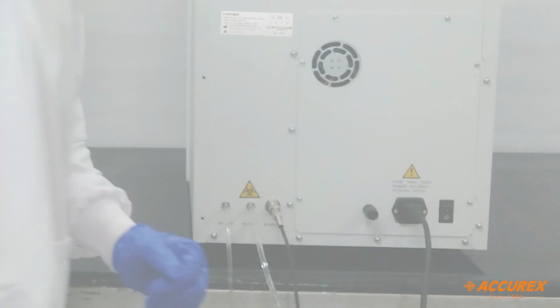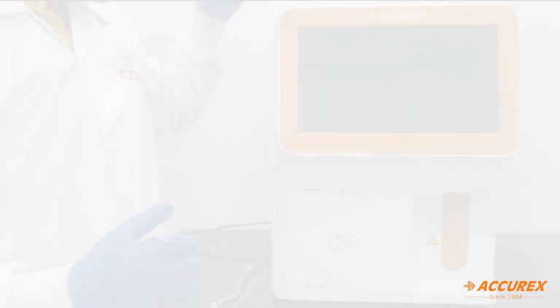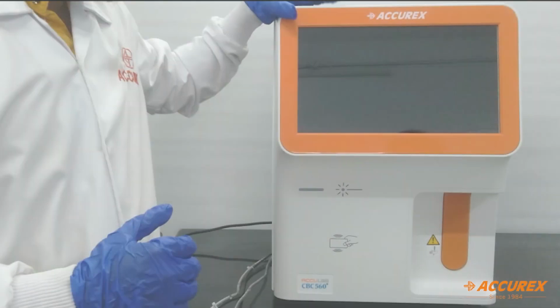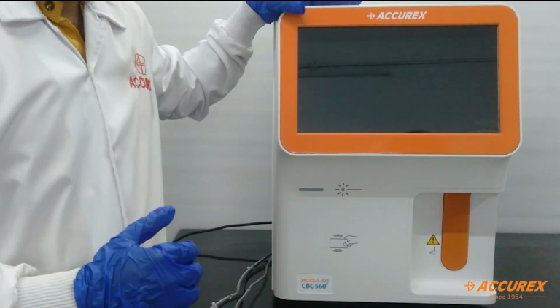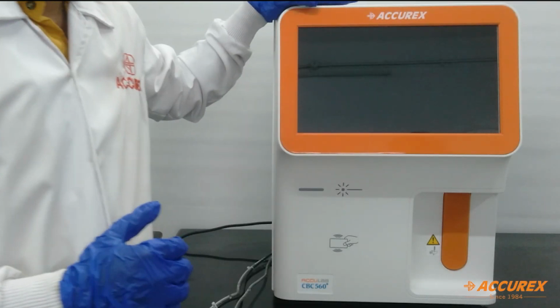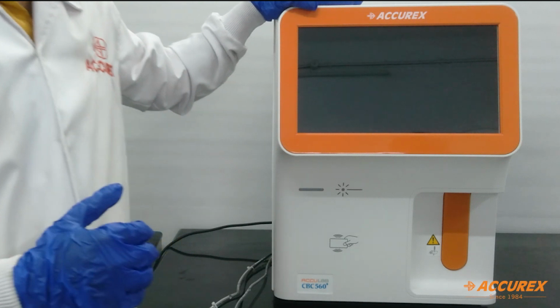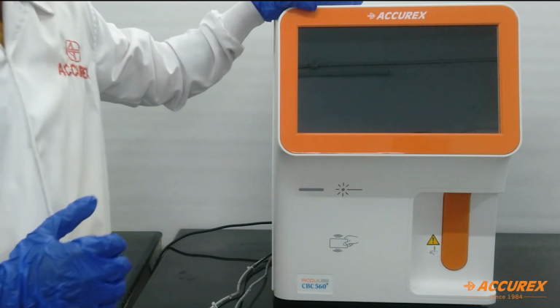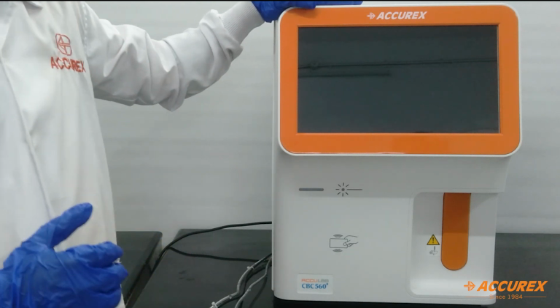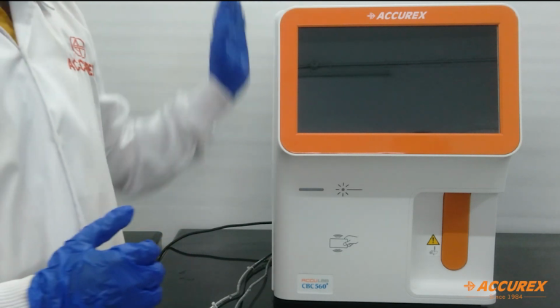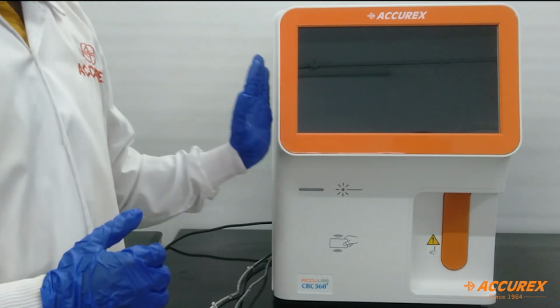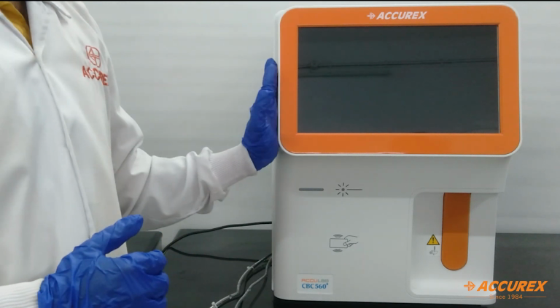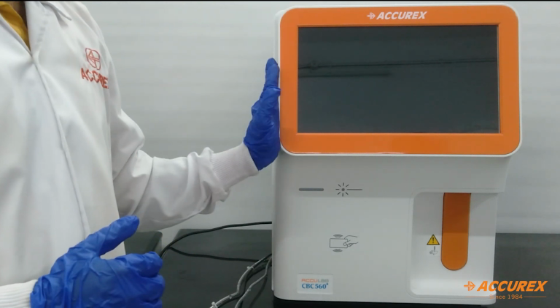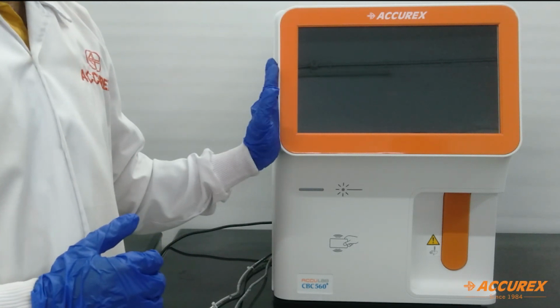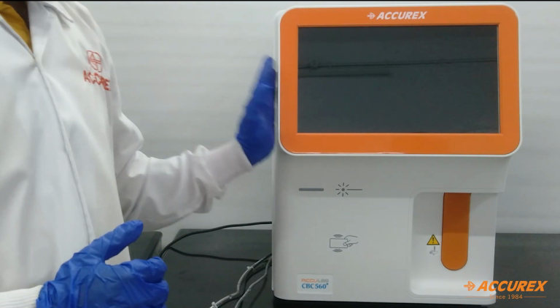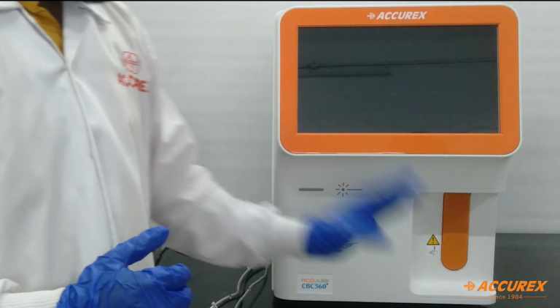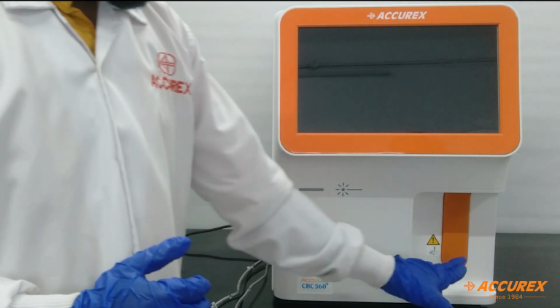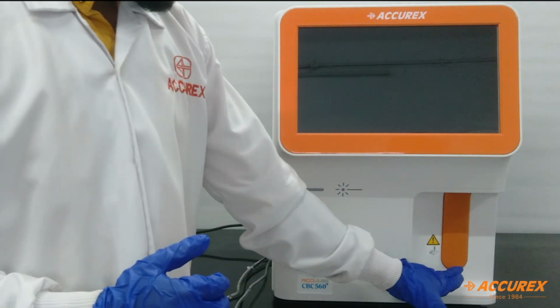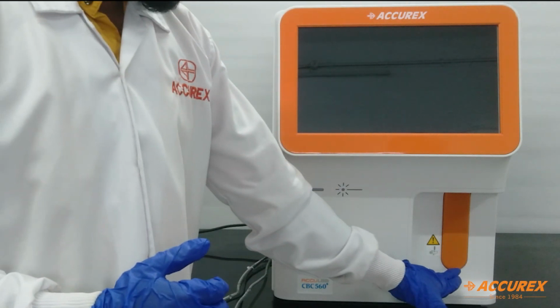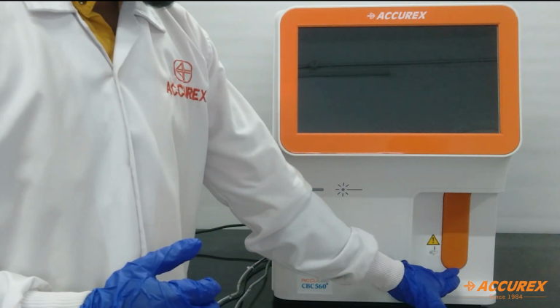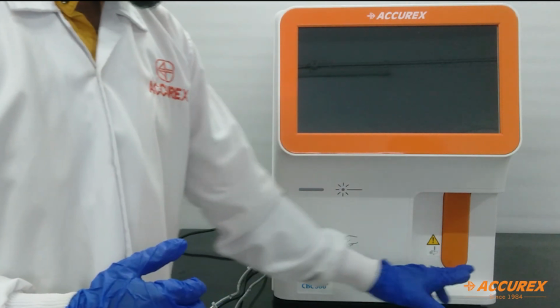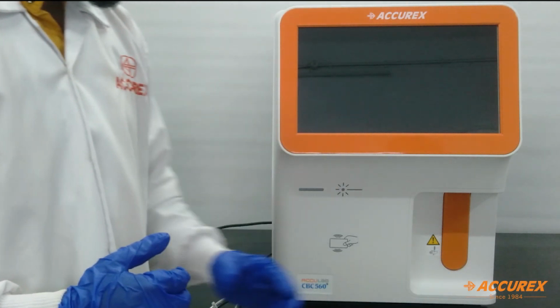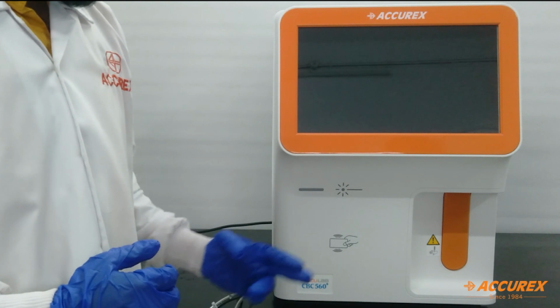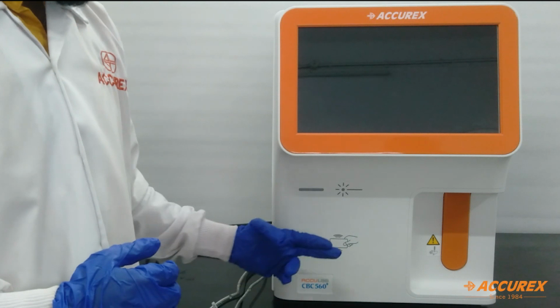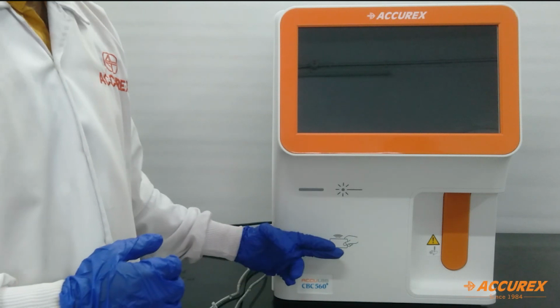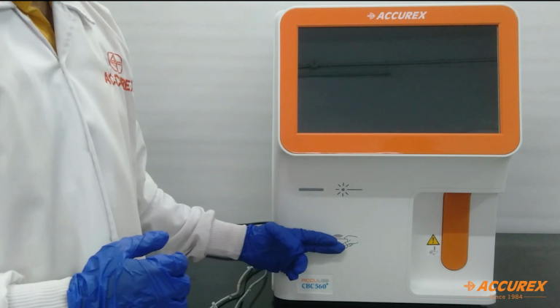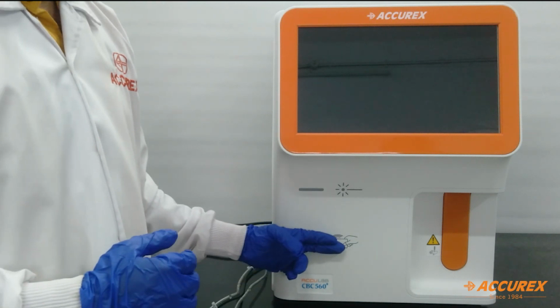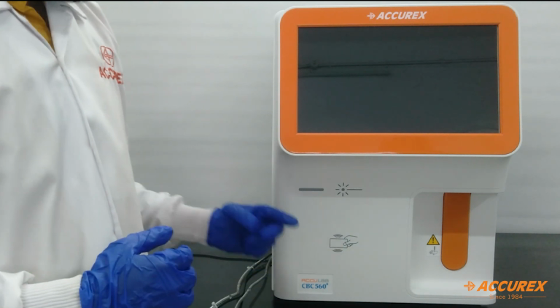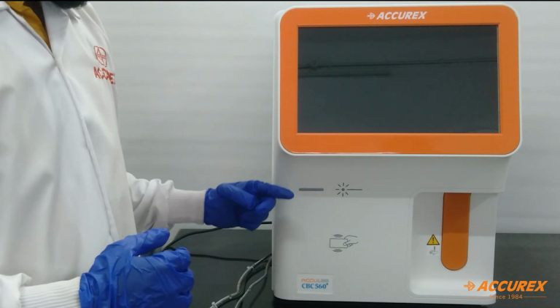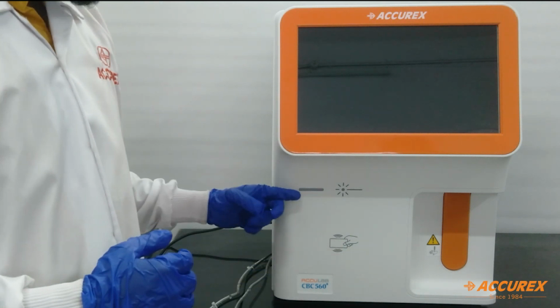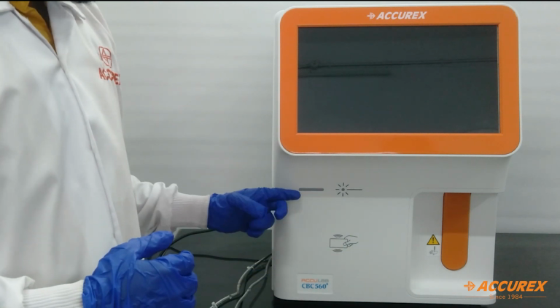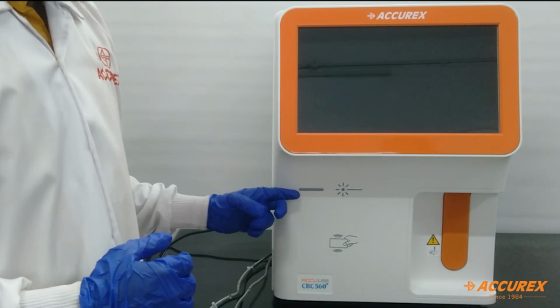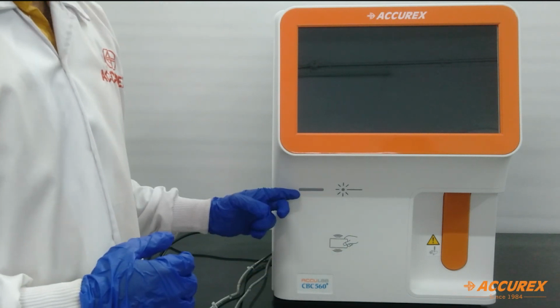This is the front side of the instrument: 14-inch large color screen display, sample aspiration switch, RFID card sensor, and instrument status indicator.